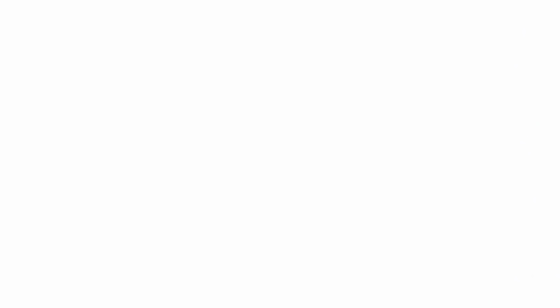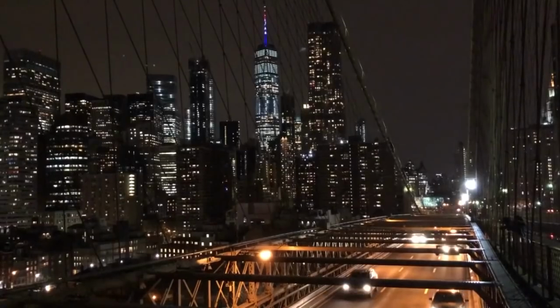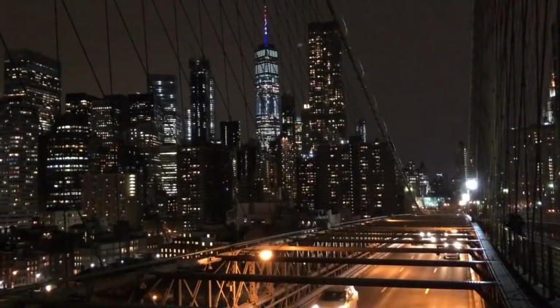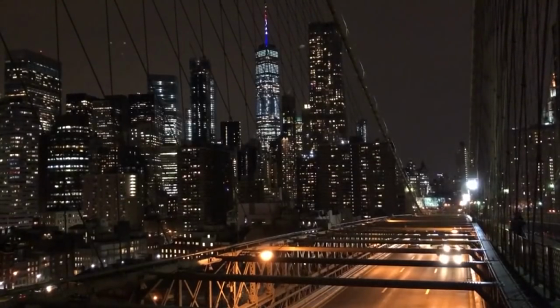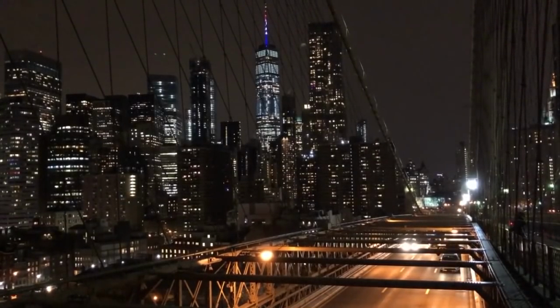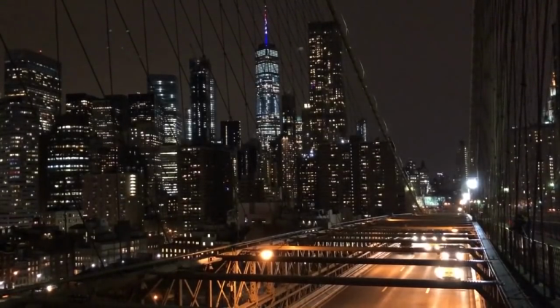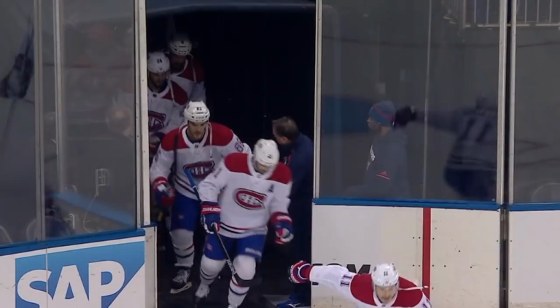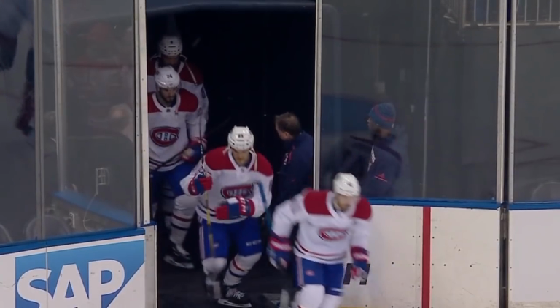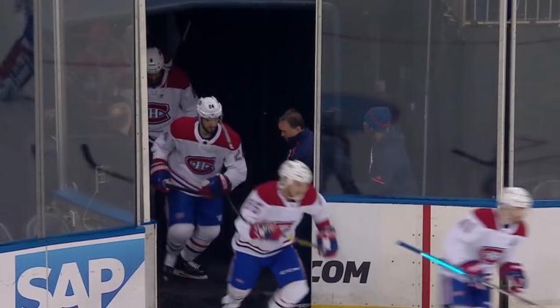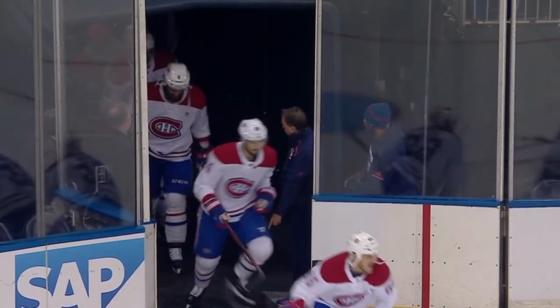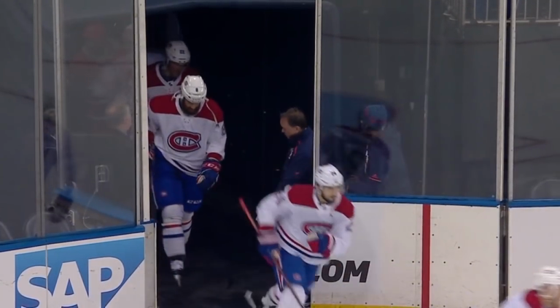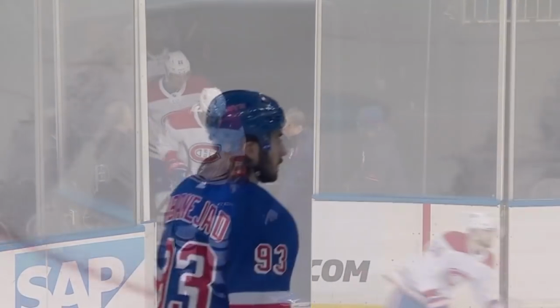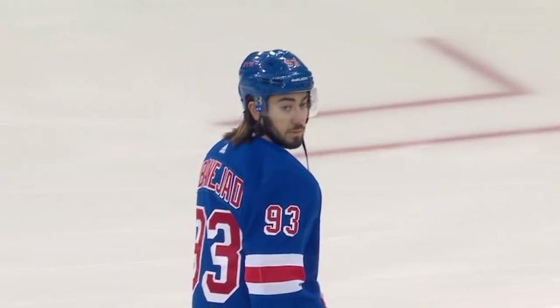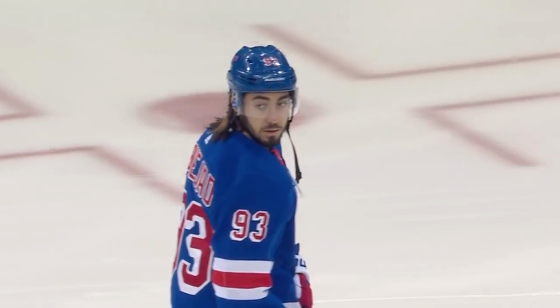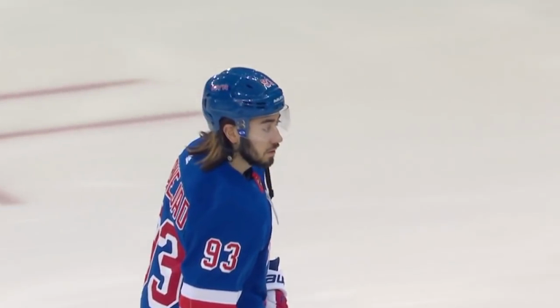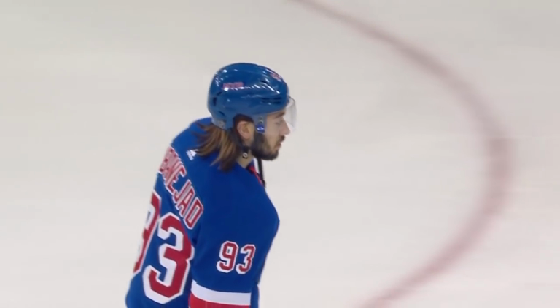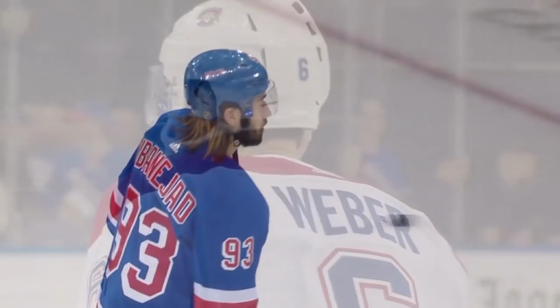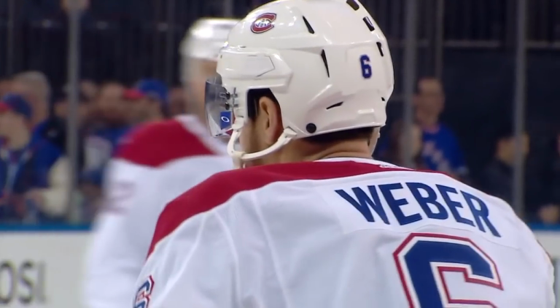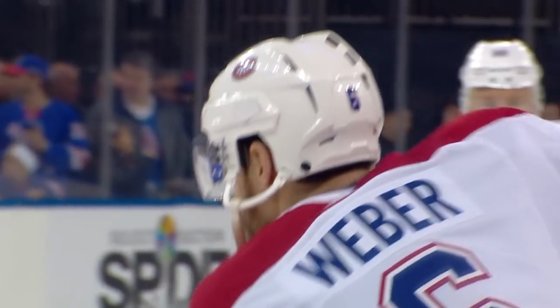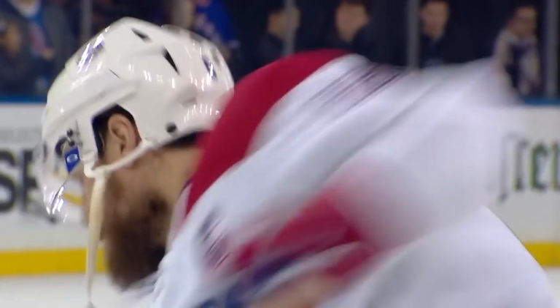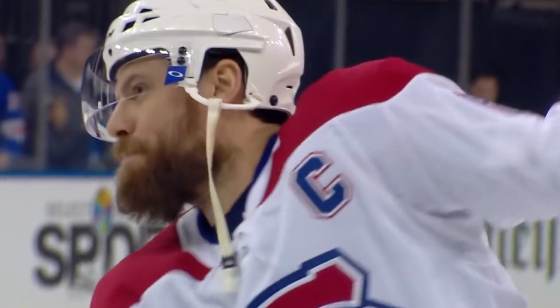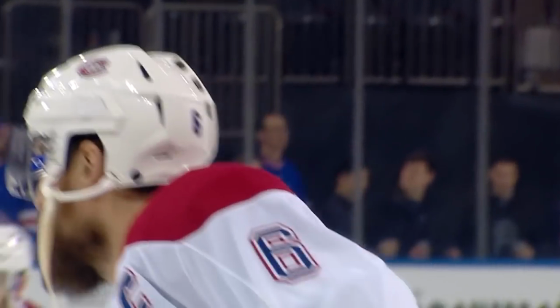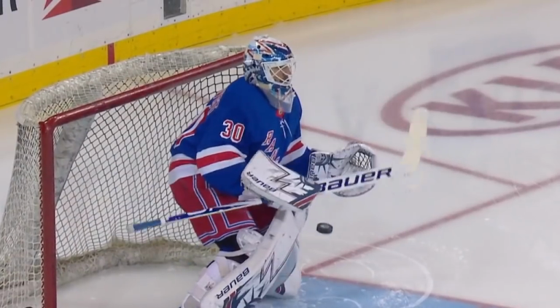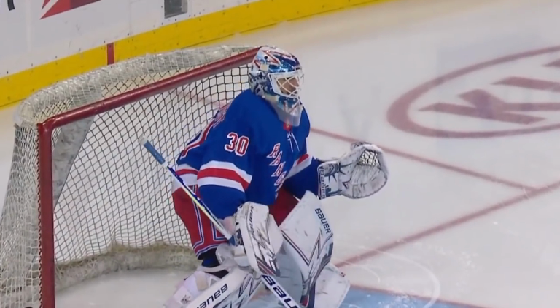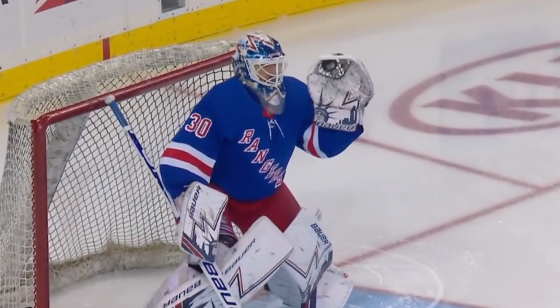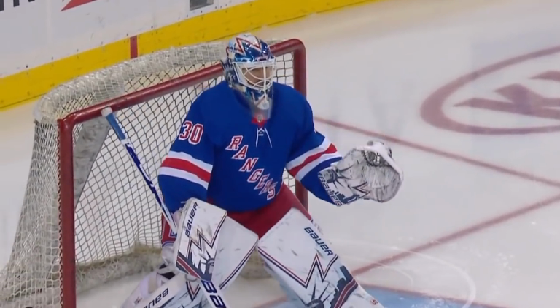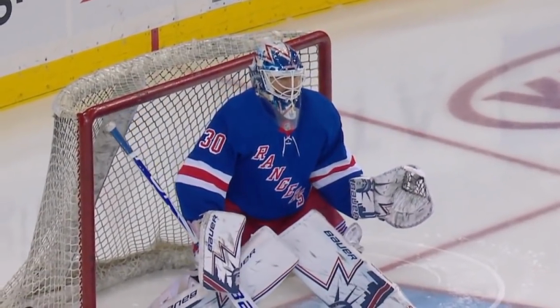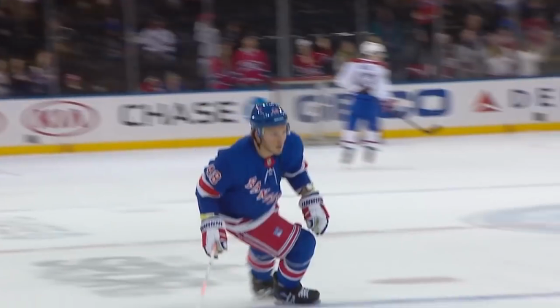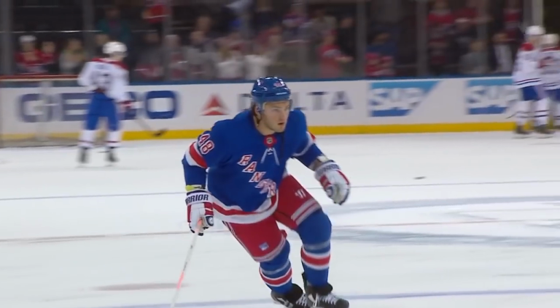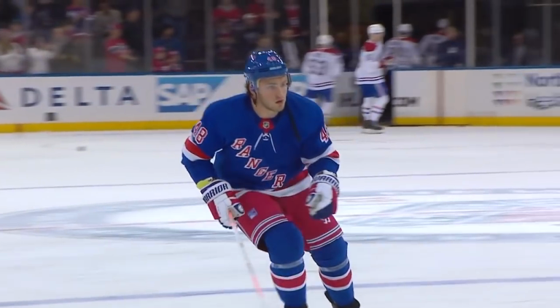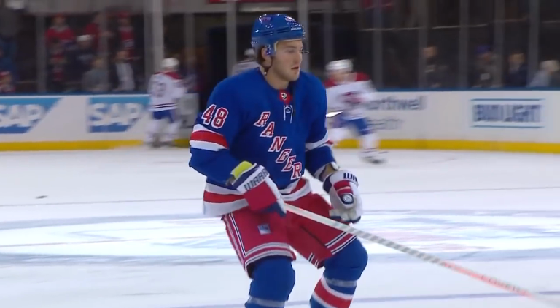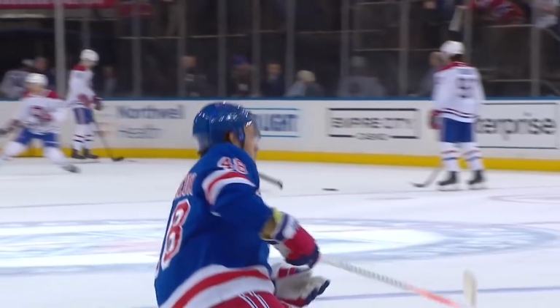Welcome back to Madison Square Garden in New York City. It's always great to see an Original Six matchup on the ice. The jerseys look so awesome. The New York Rangers and the Montreal Canadiens tonight on MSG.